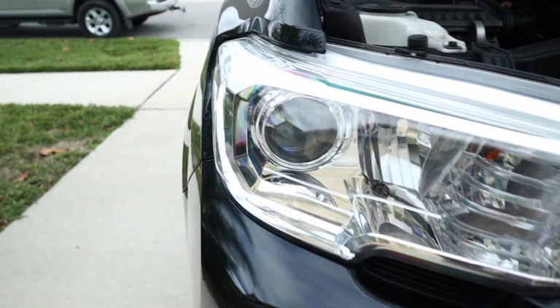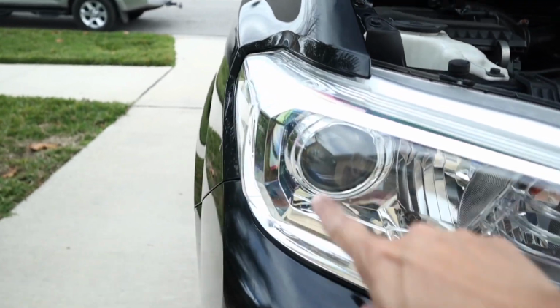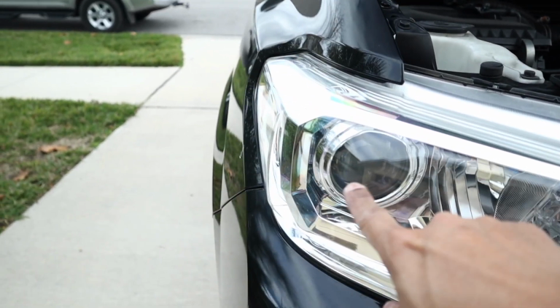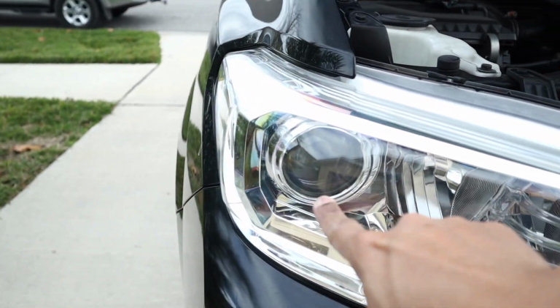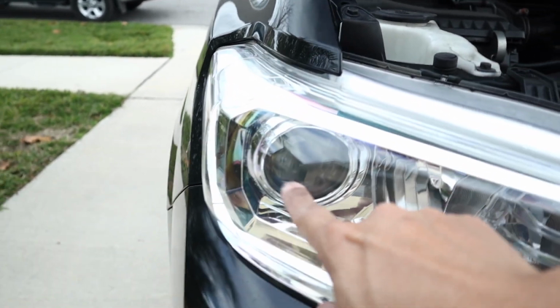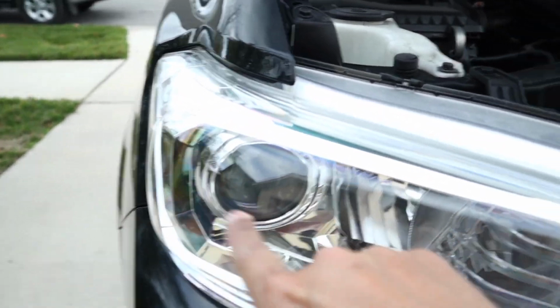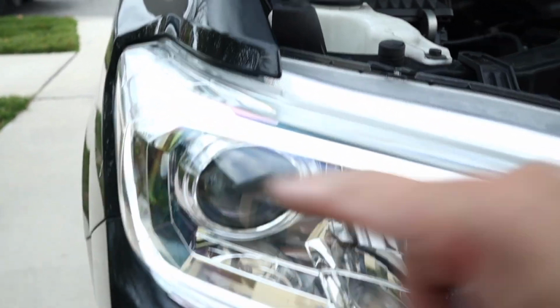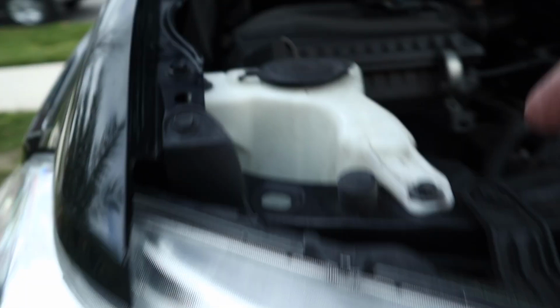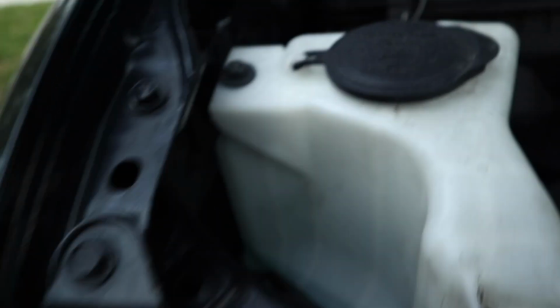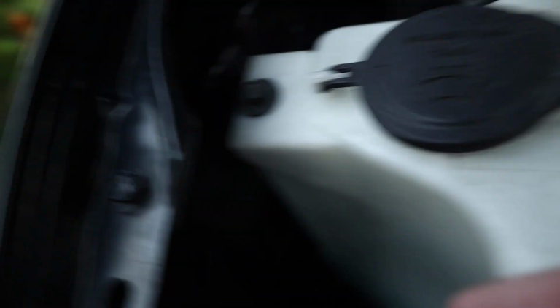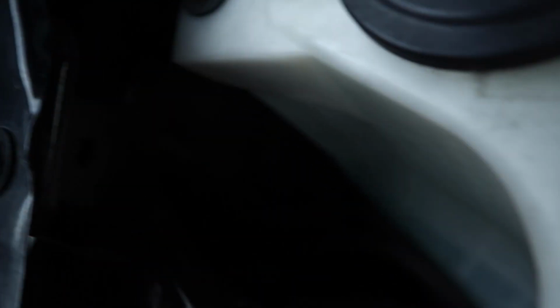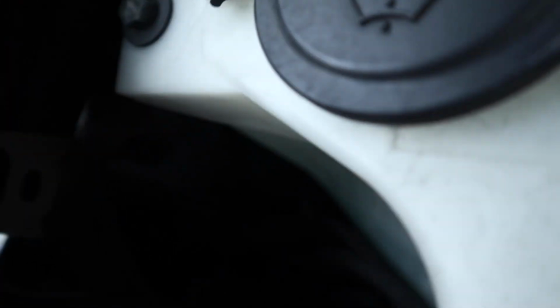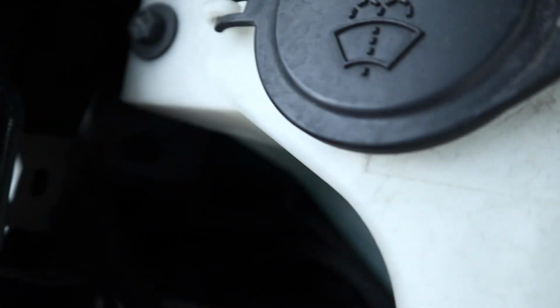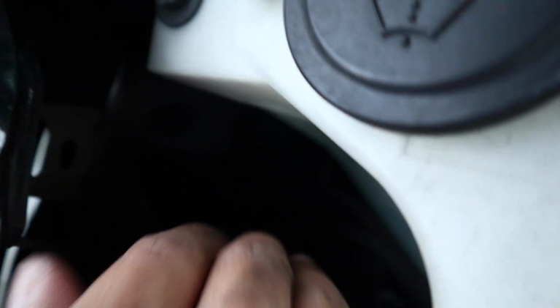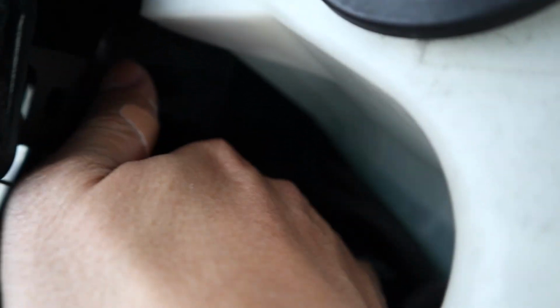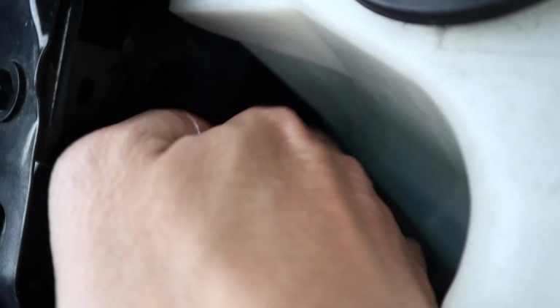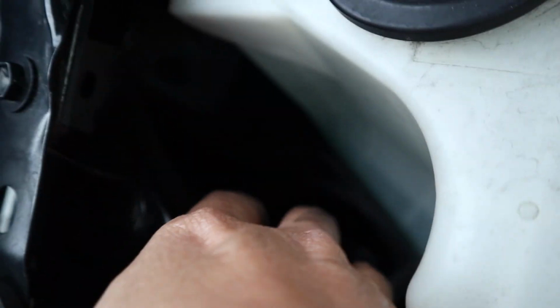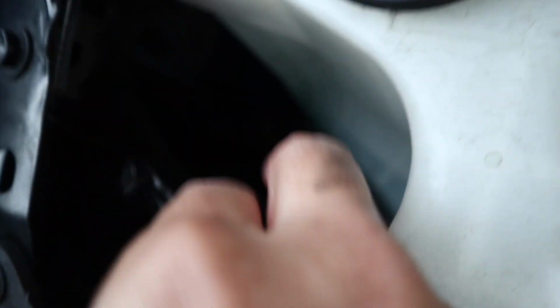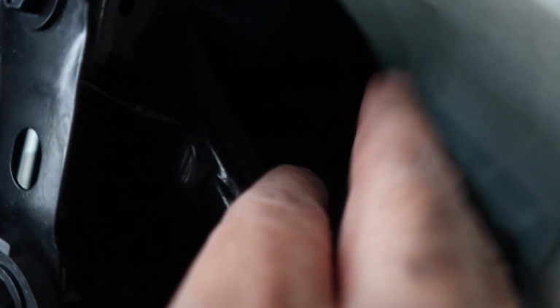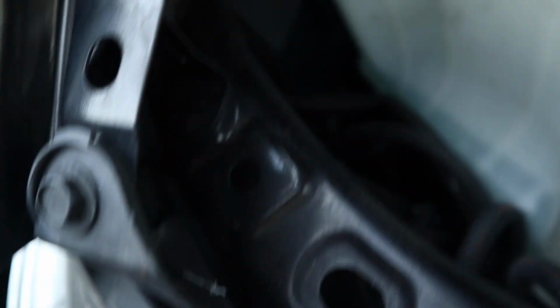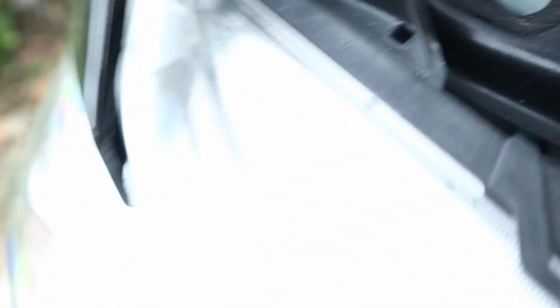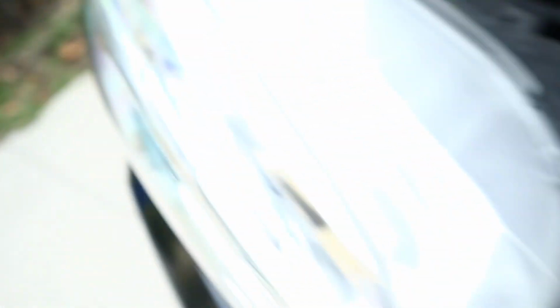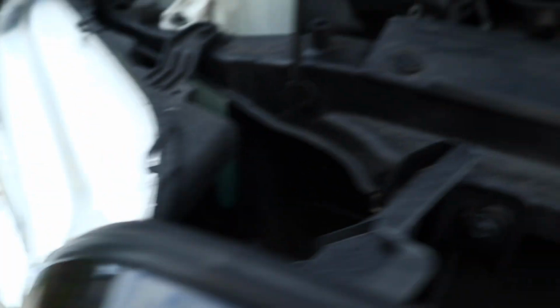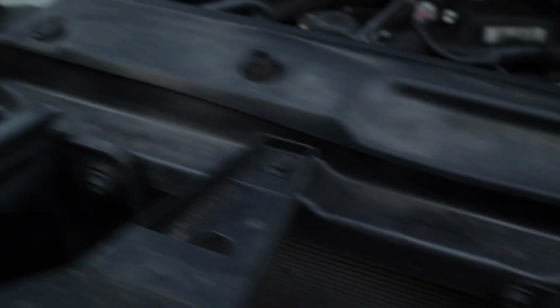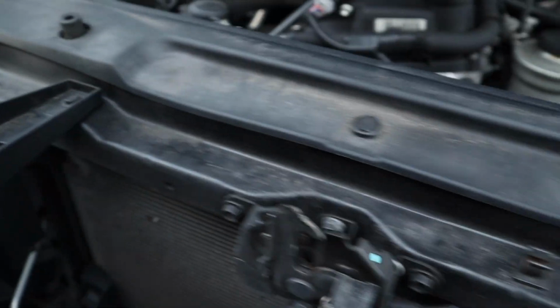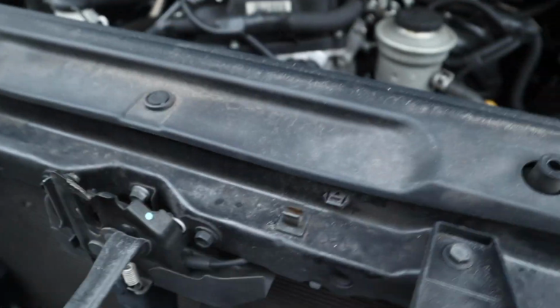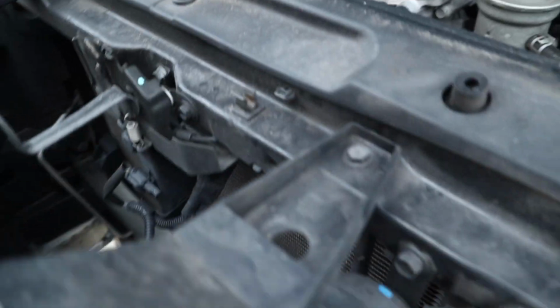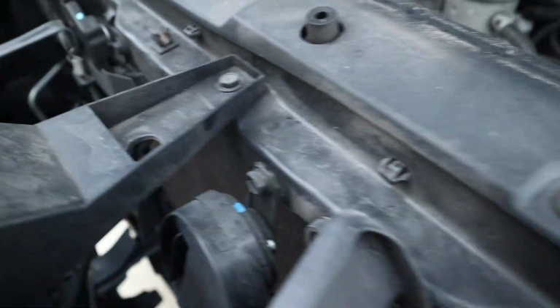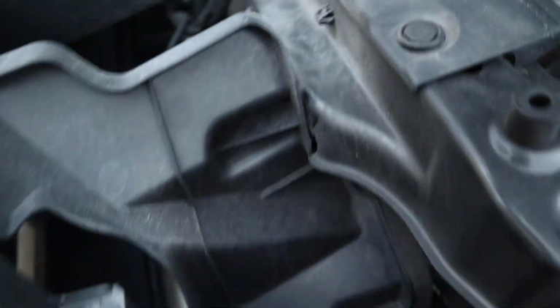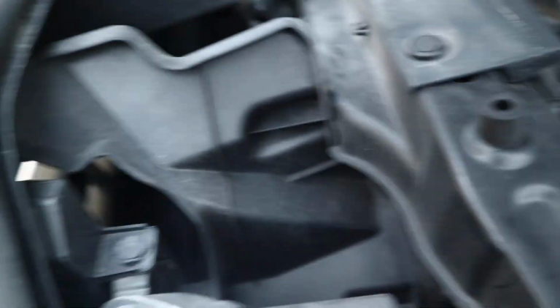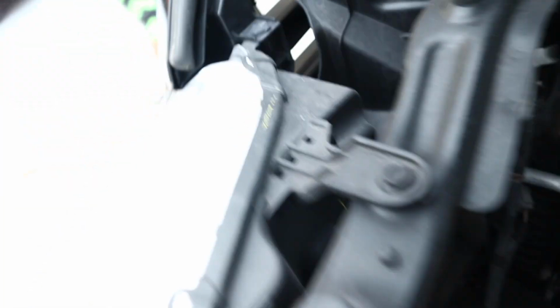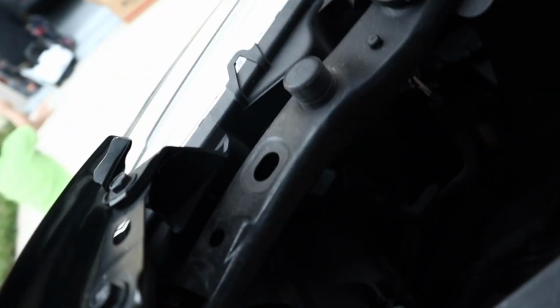Okay guys, this is the one we're going to replace. All you need to do is just take the old one off — this one right here. Put the new one in and that's it. Basically it's a plug and play.